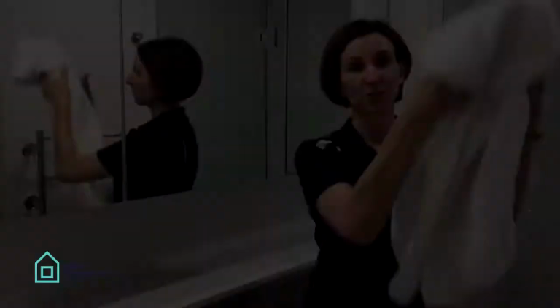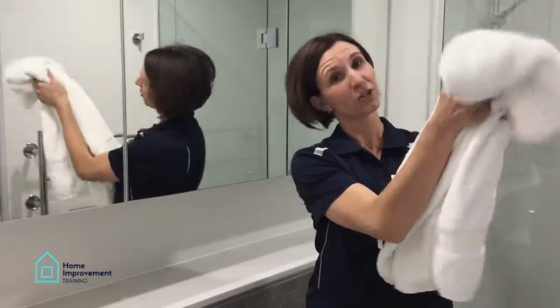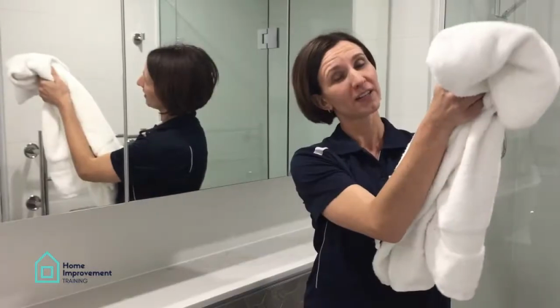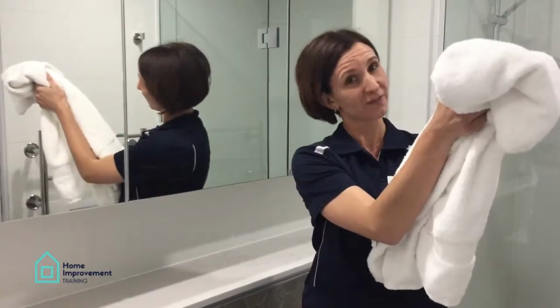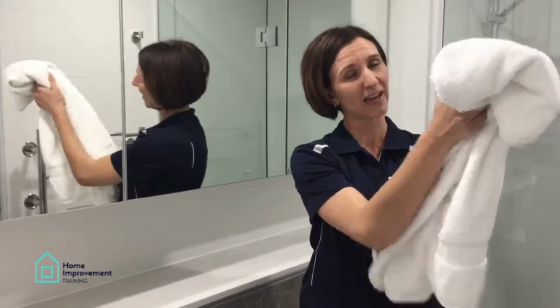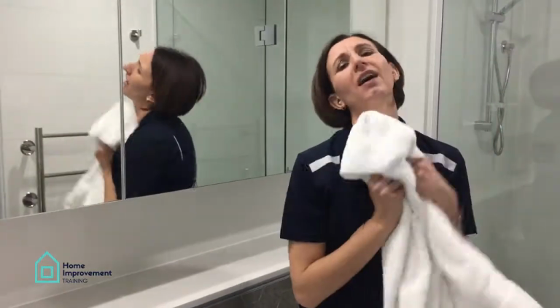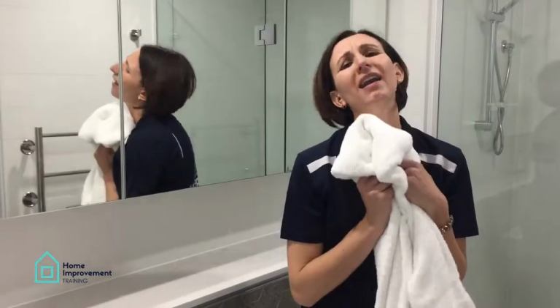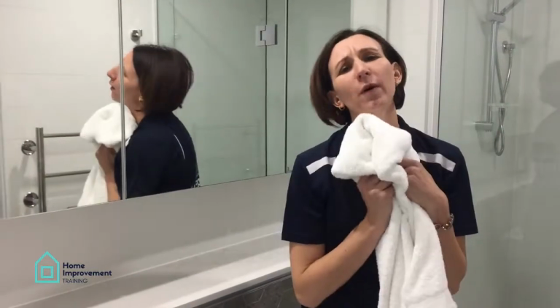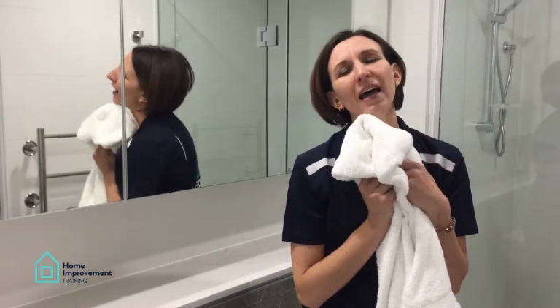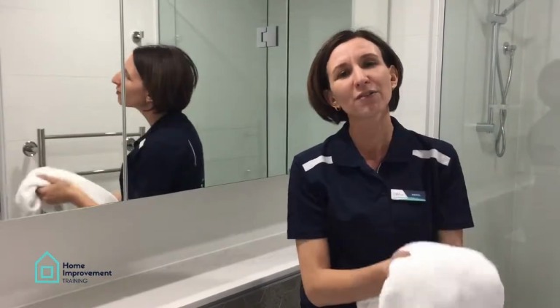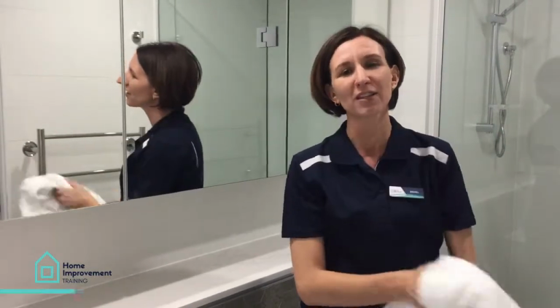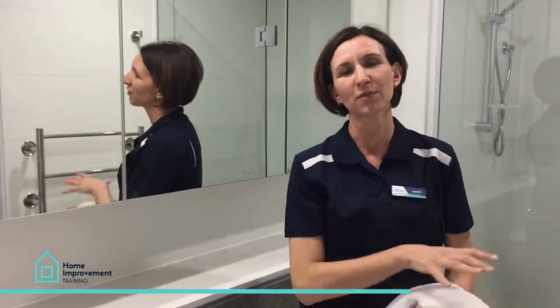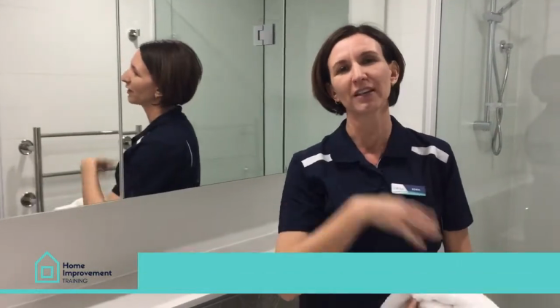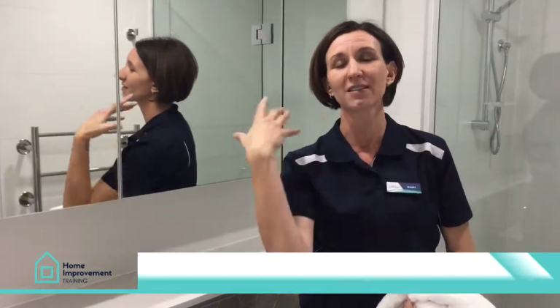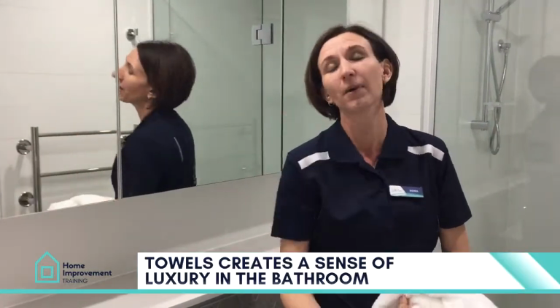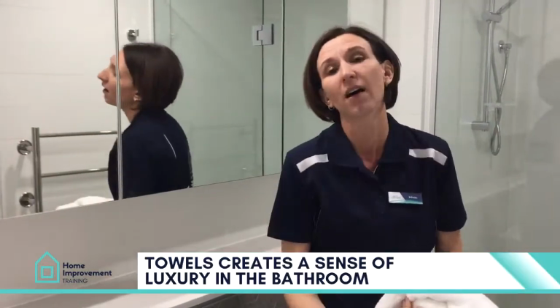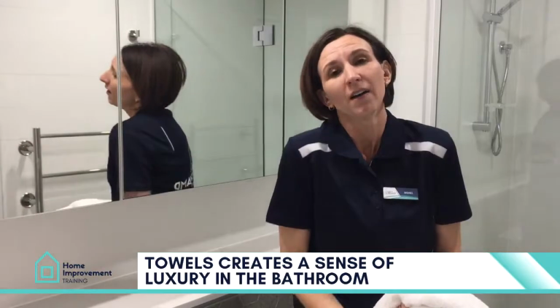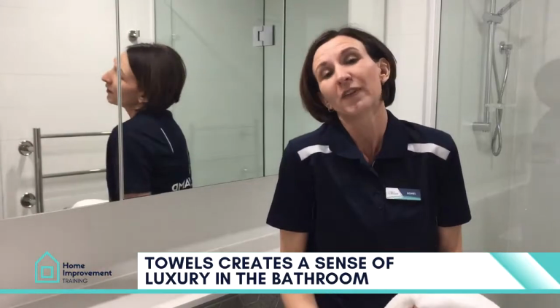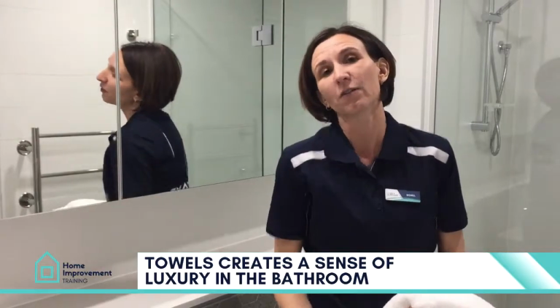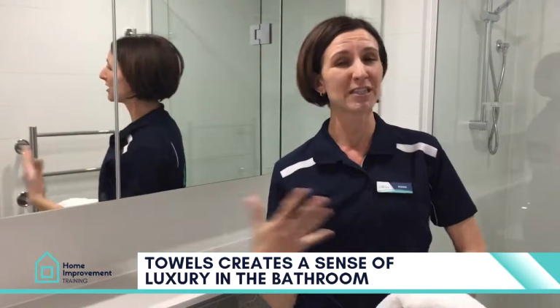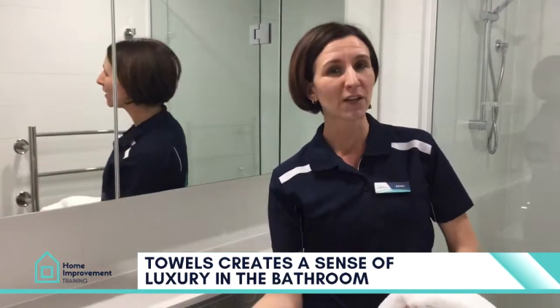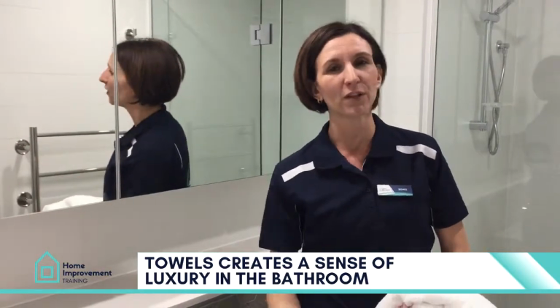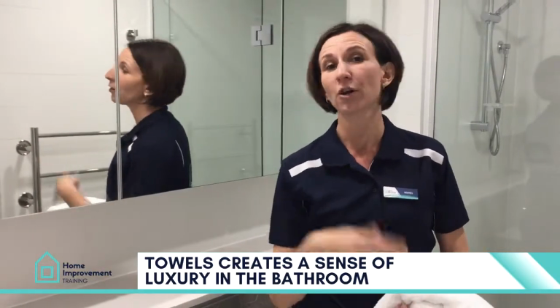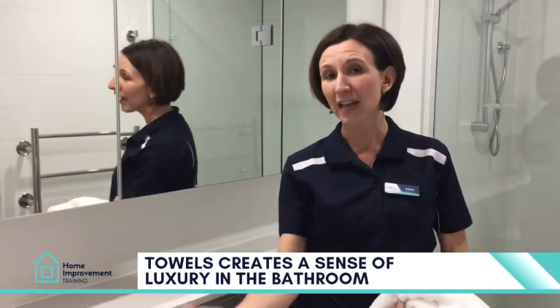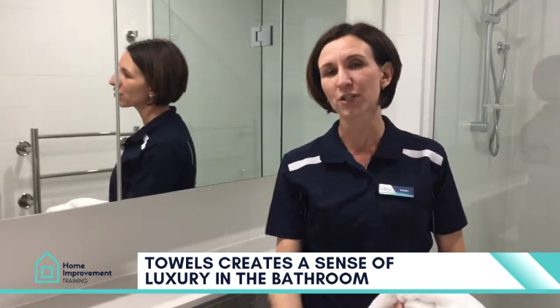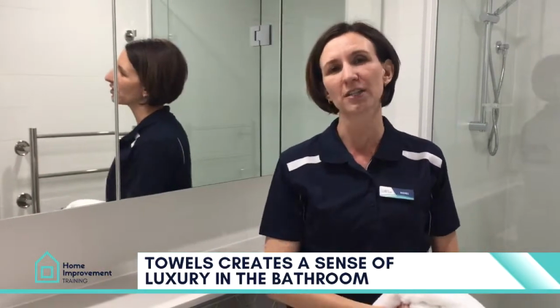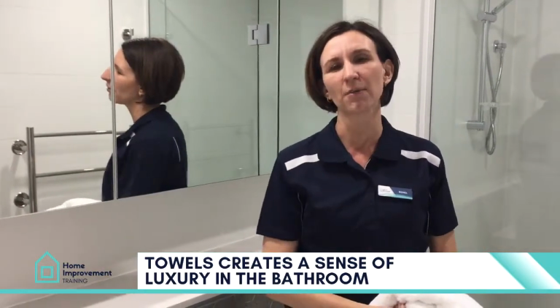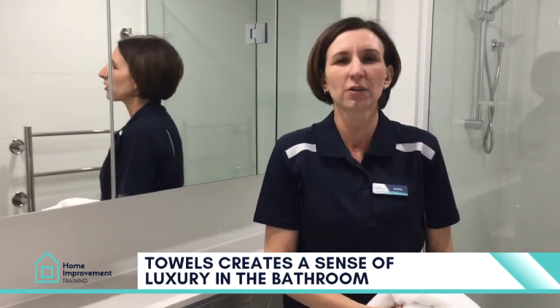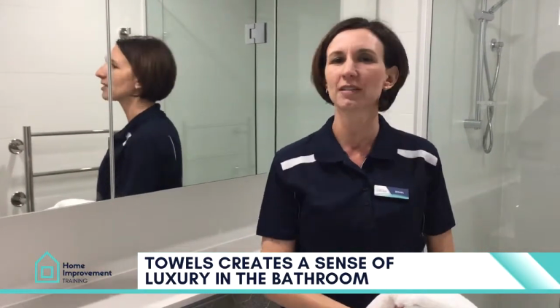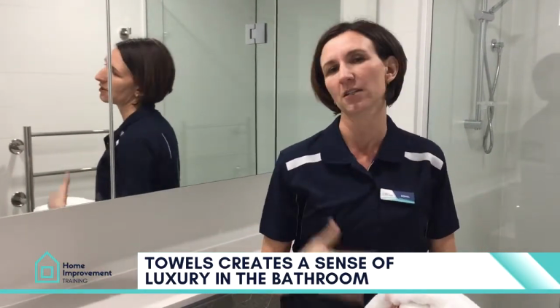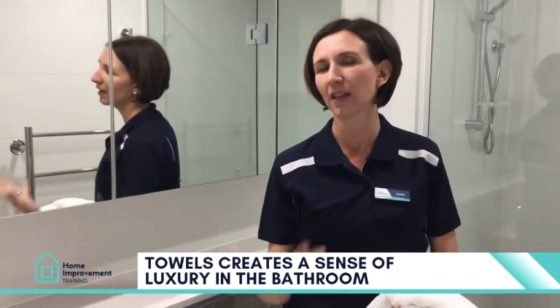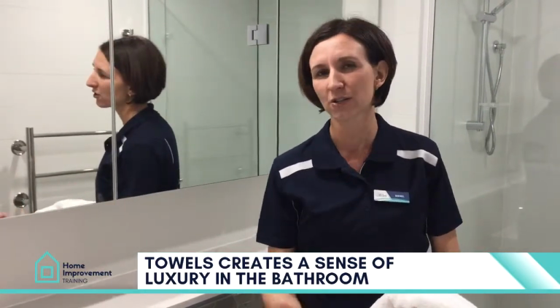So you've got your nice fluffy towels. I love white towels. They just reflect the spa feel, boutique feel — hotels use them. It just creates a sense of luxury.